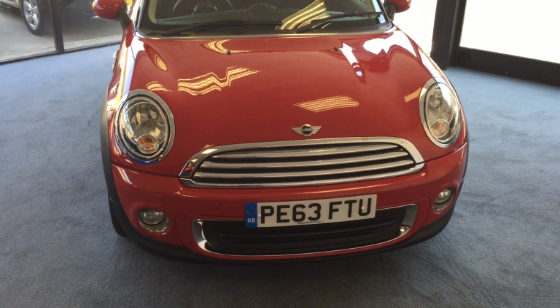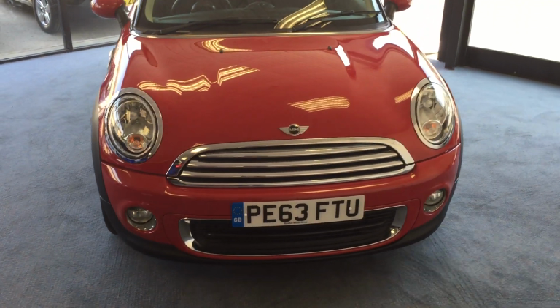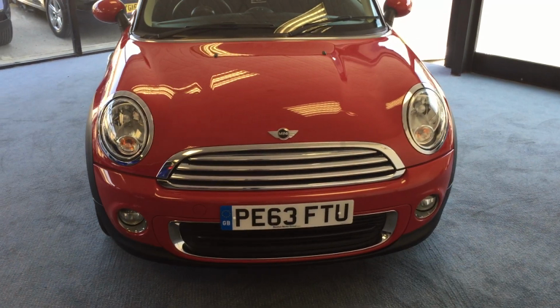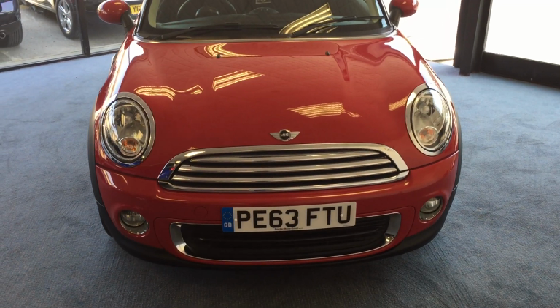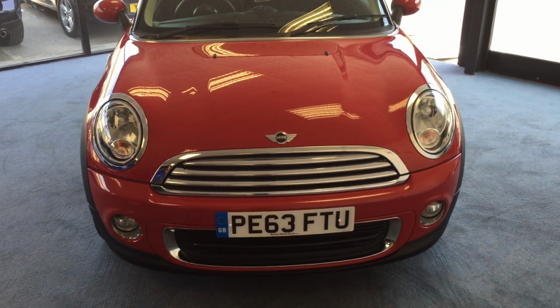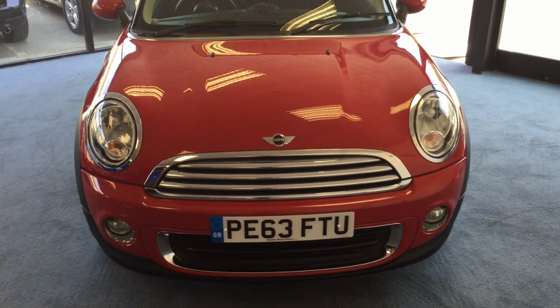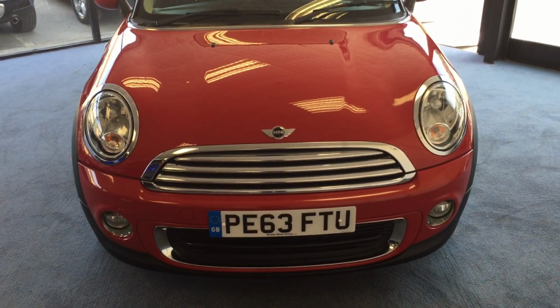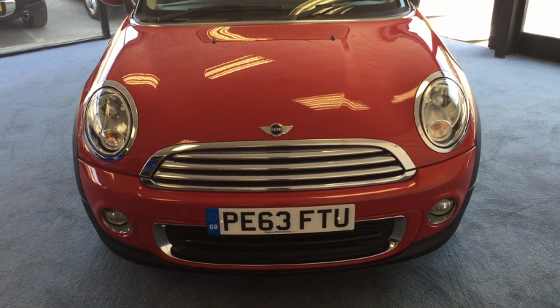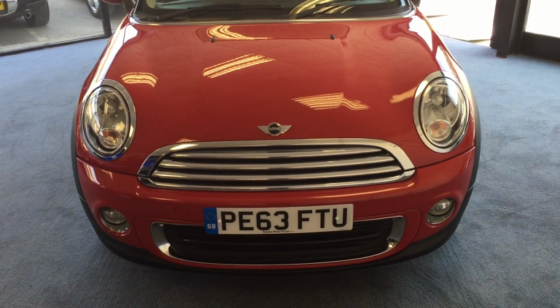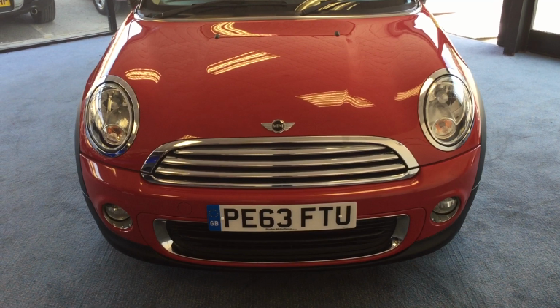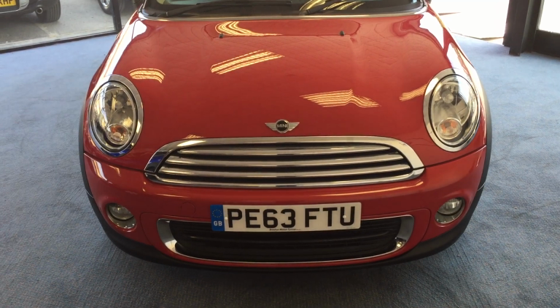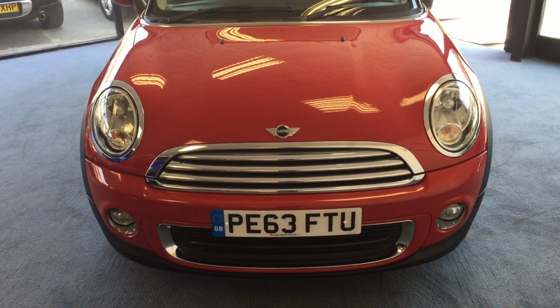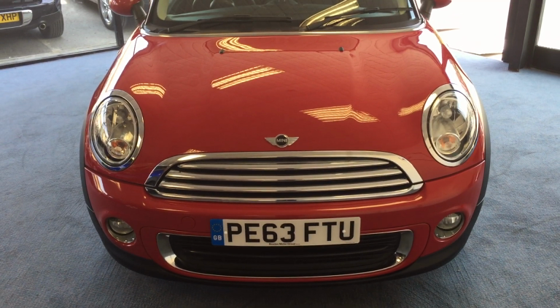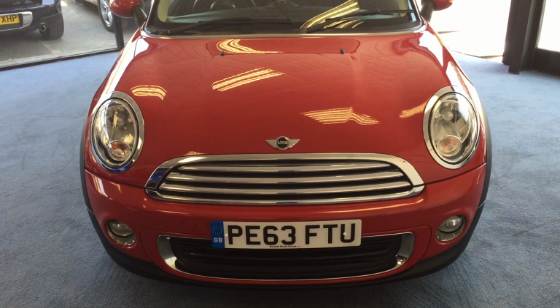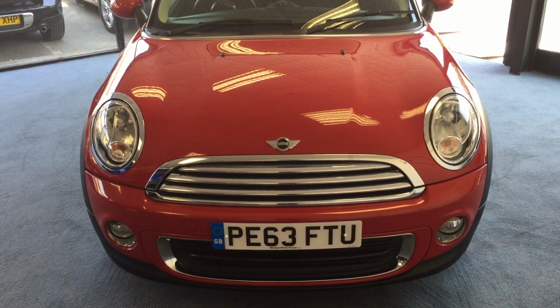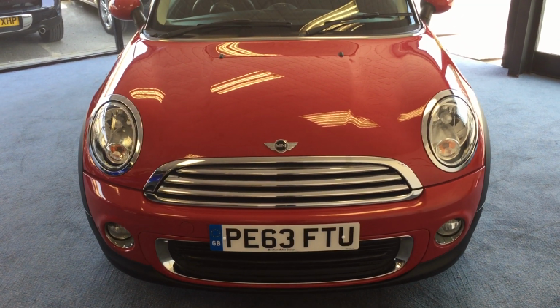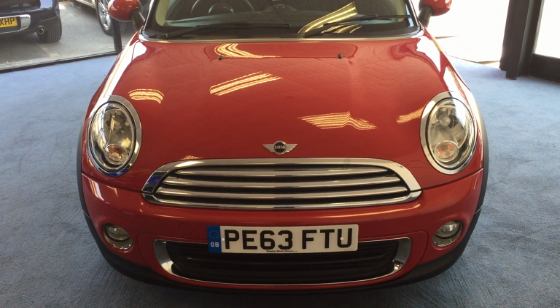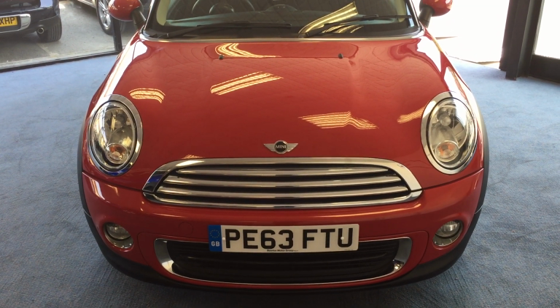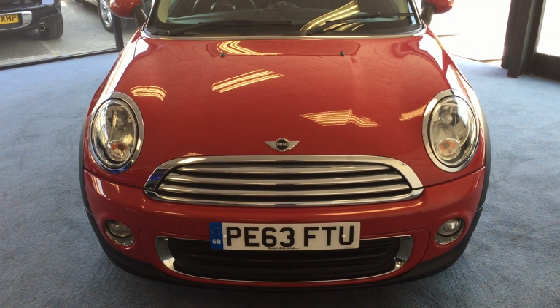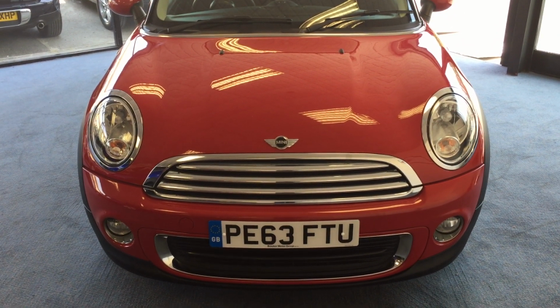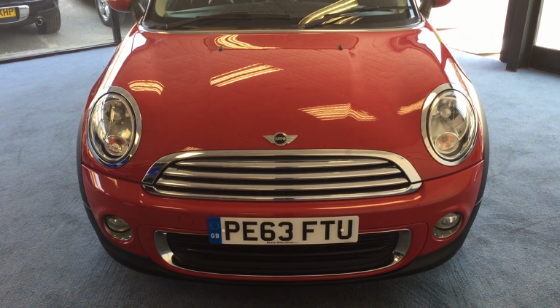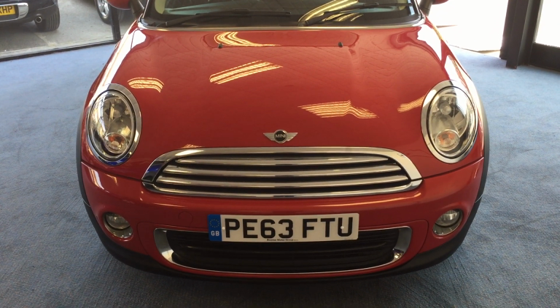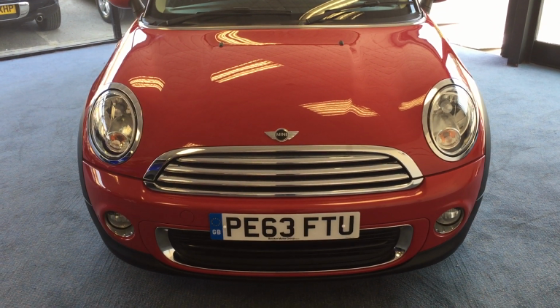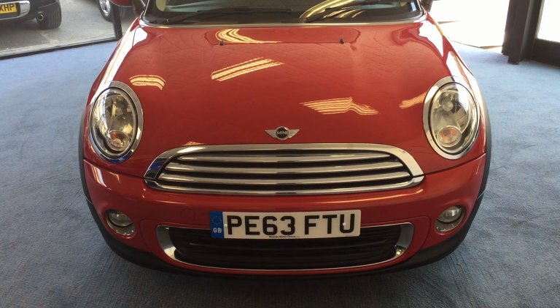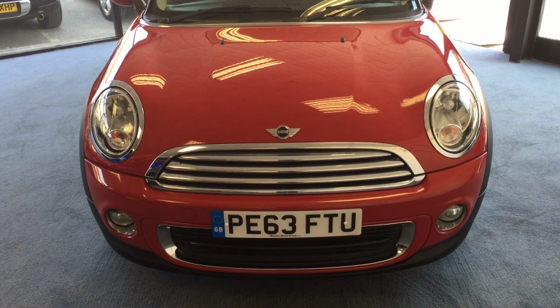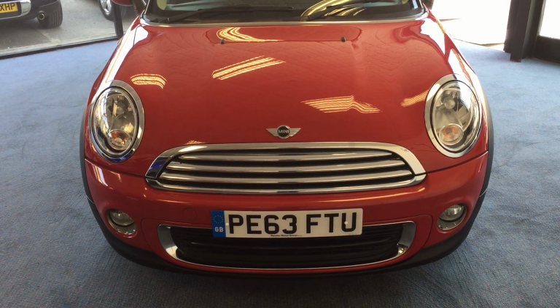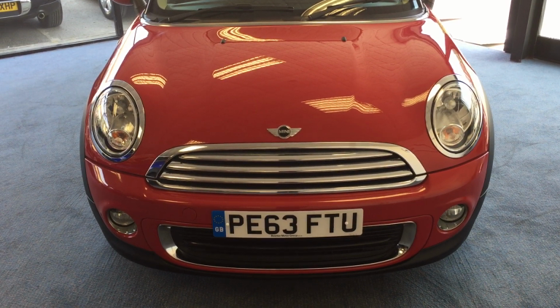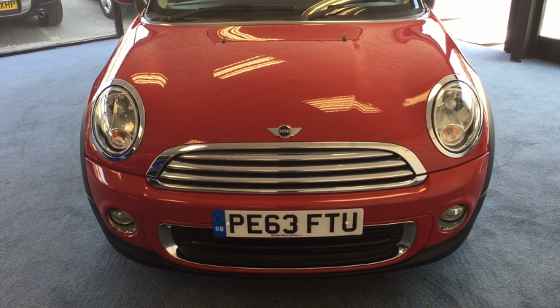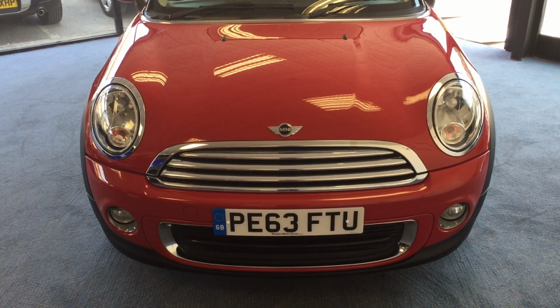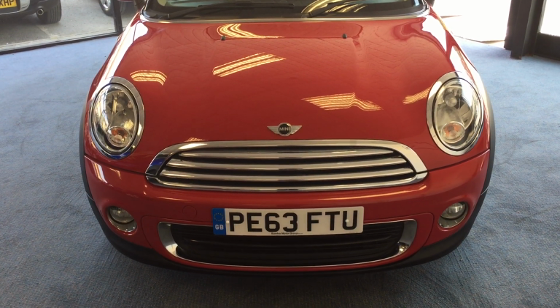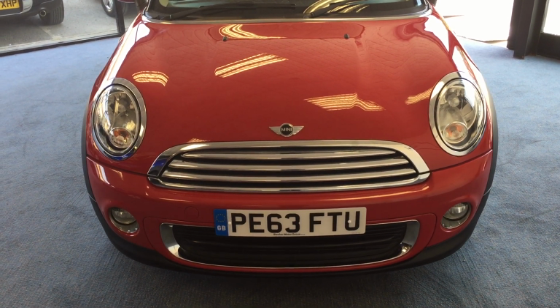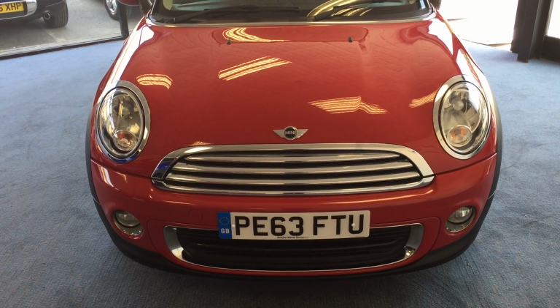It comes with the benefit and reassurance of a fully documented Mini service history. The mileage on this one — that's just 22,030.